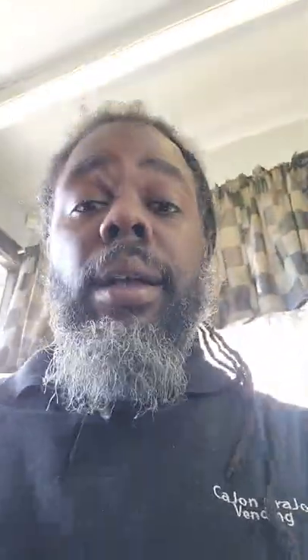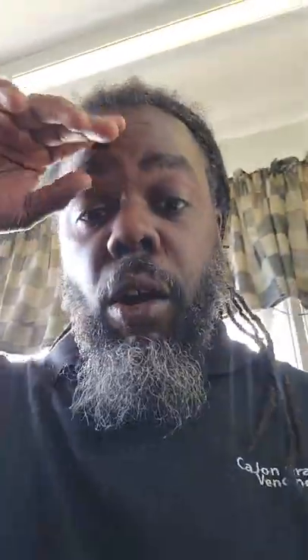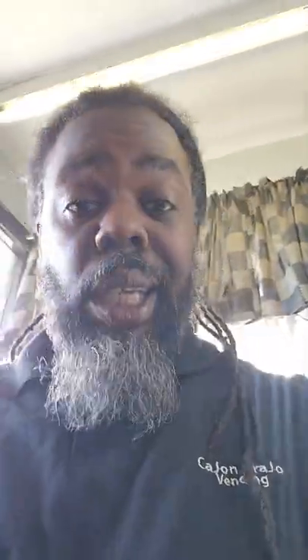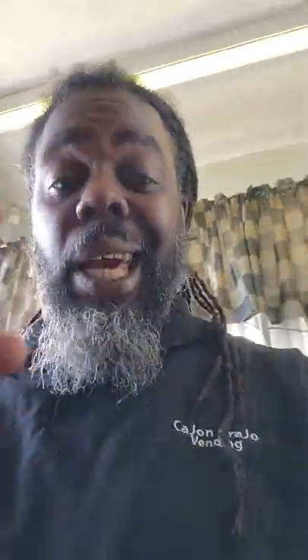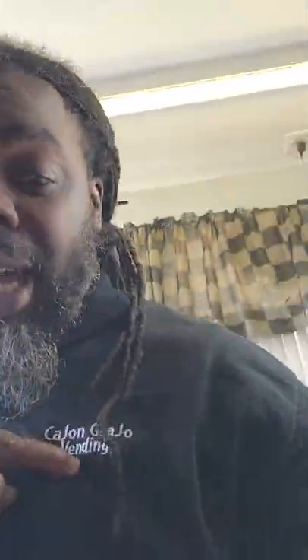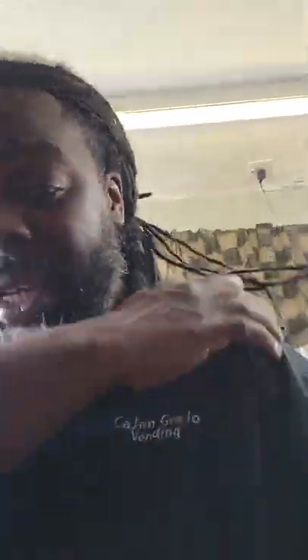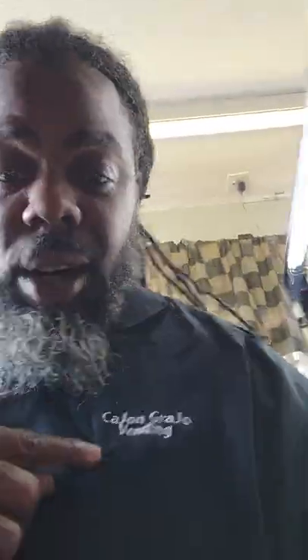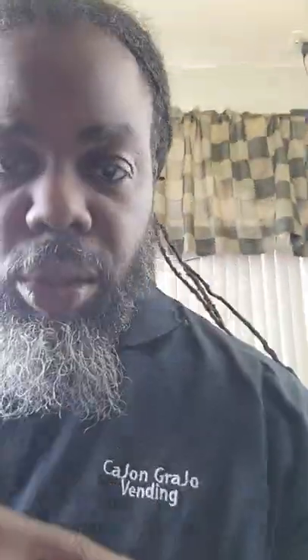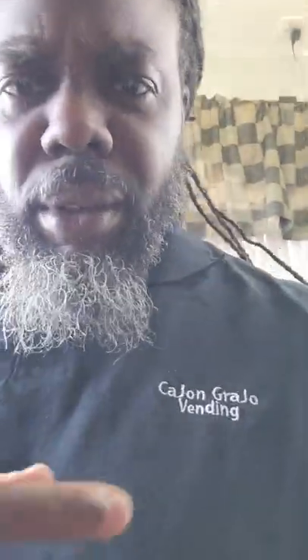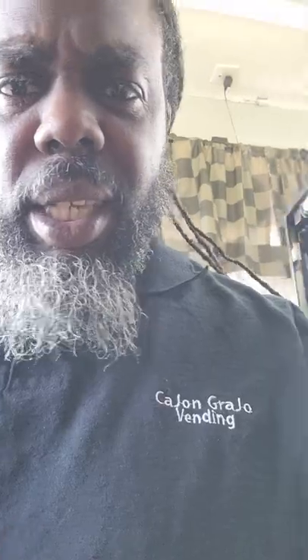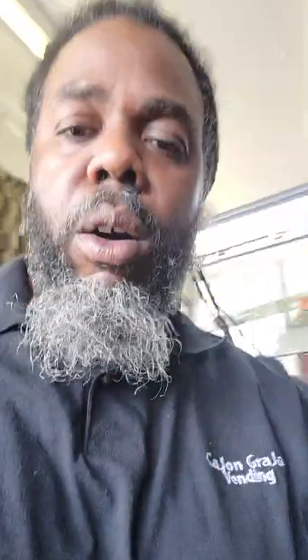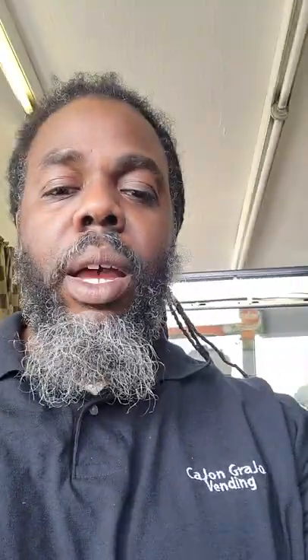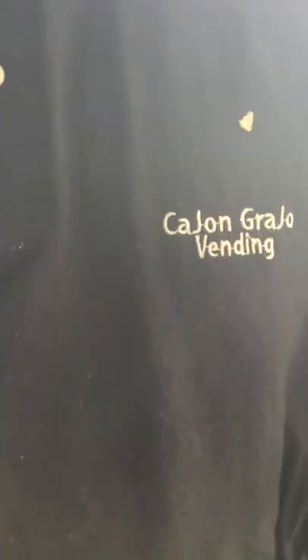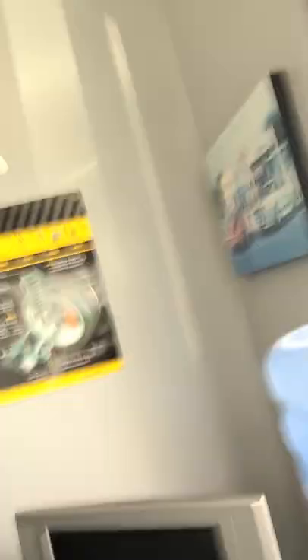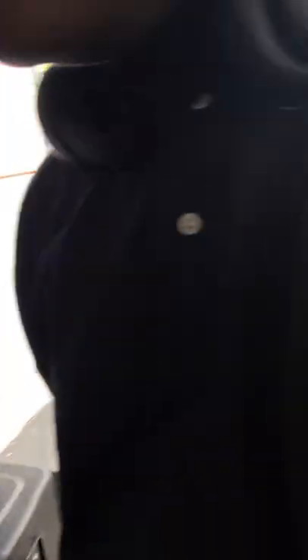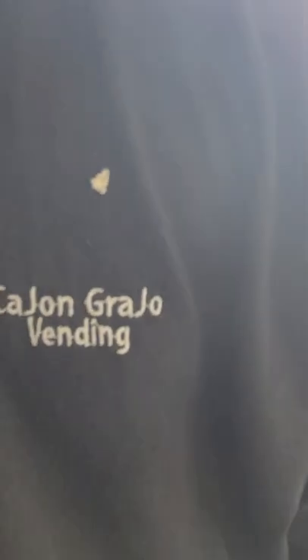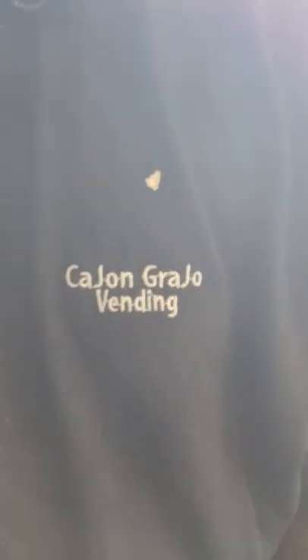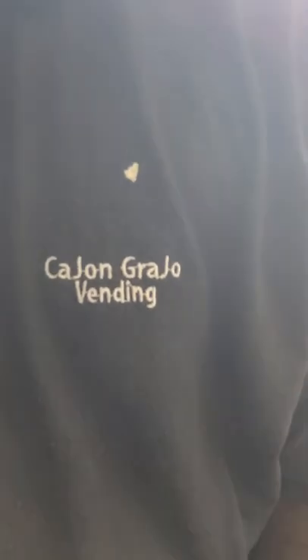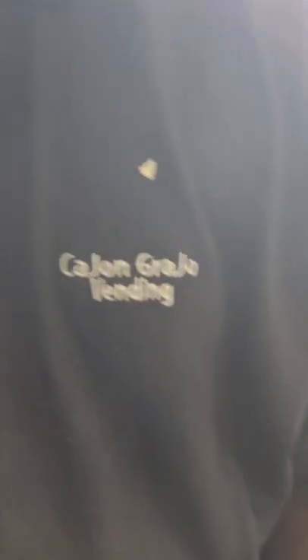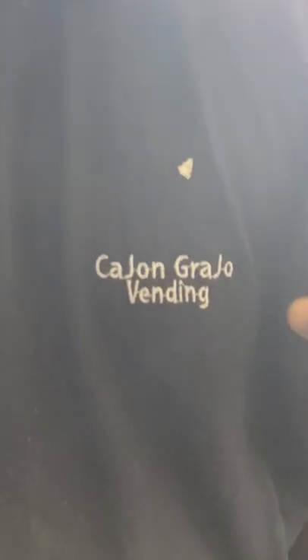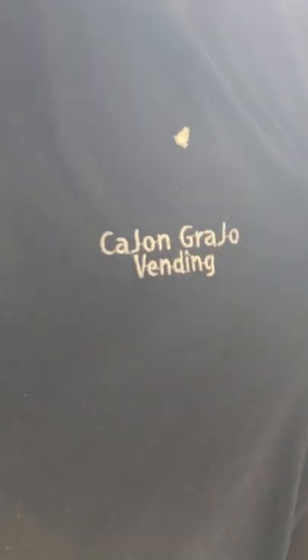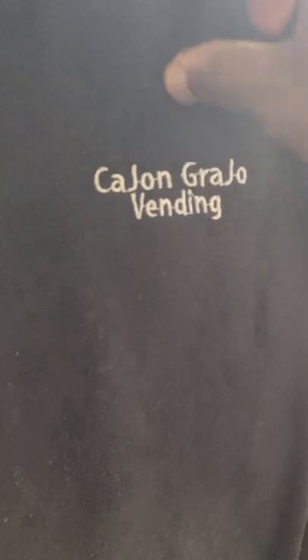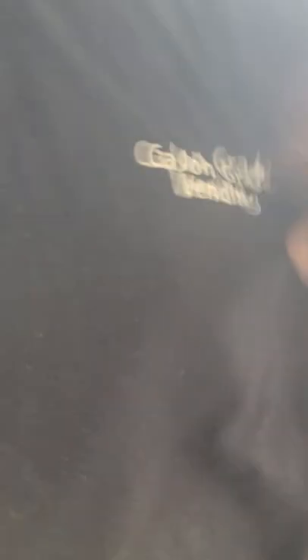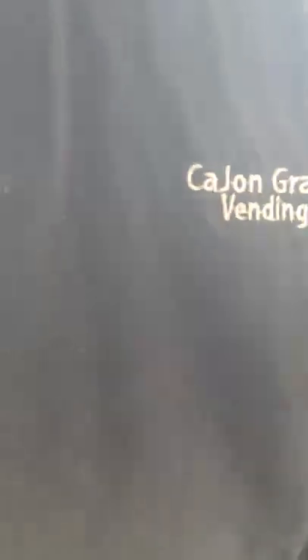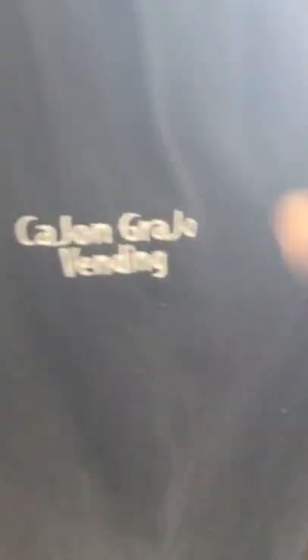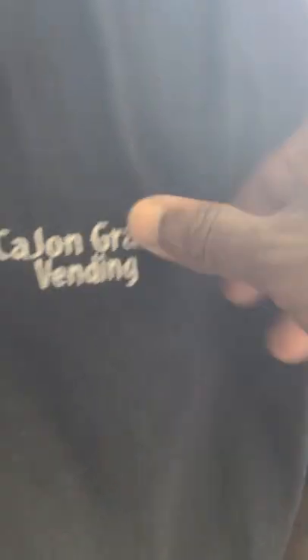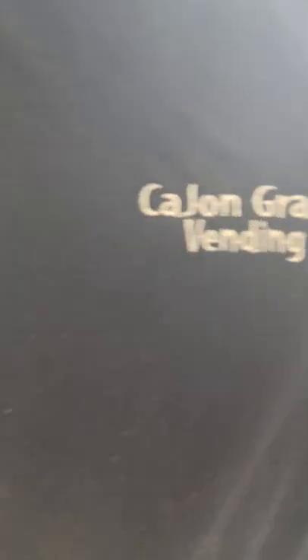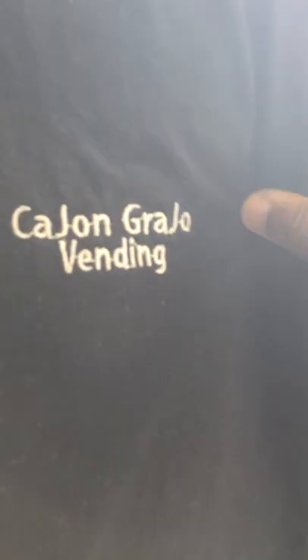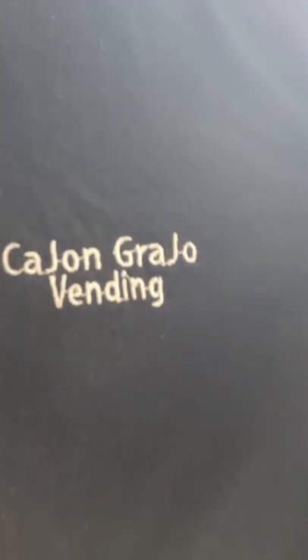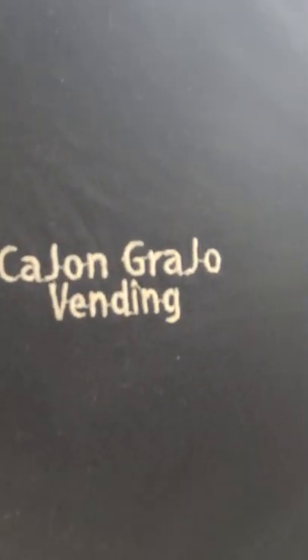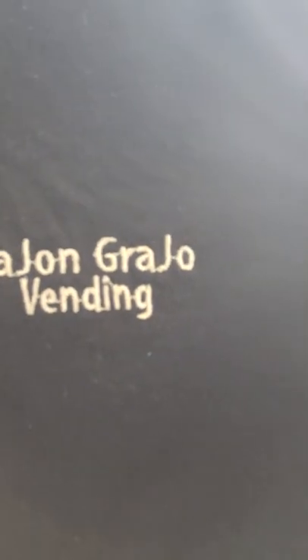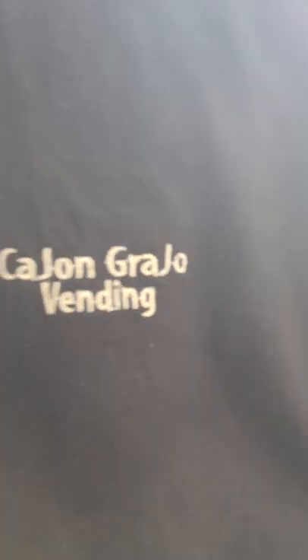Alright, signing off. Once again, this is K-John Greyjoe Vending.